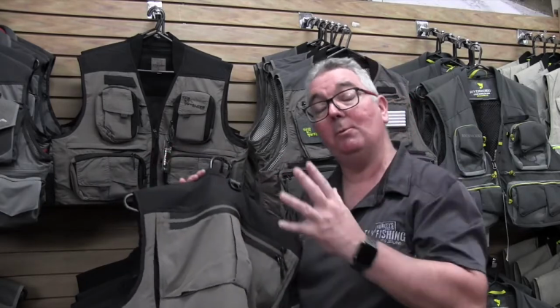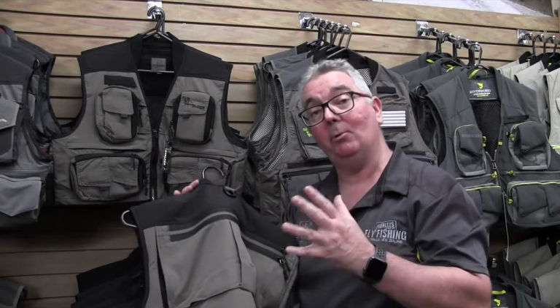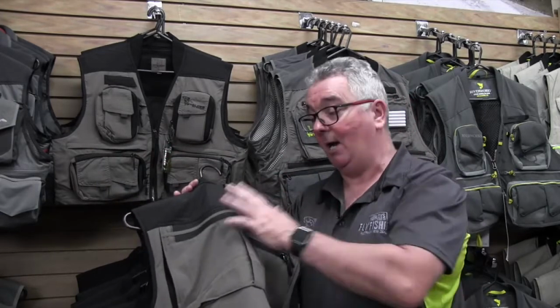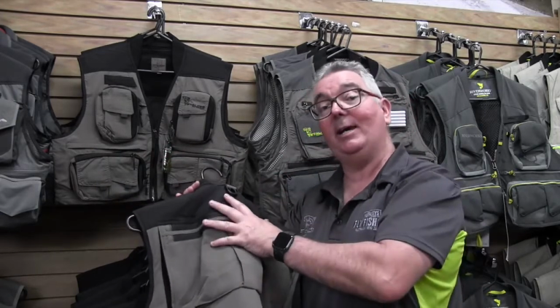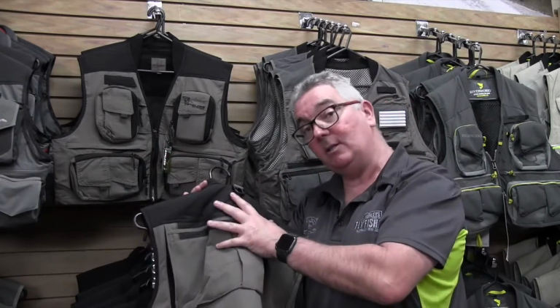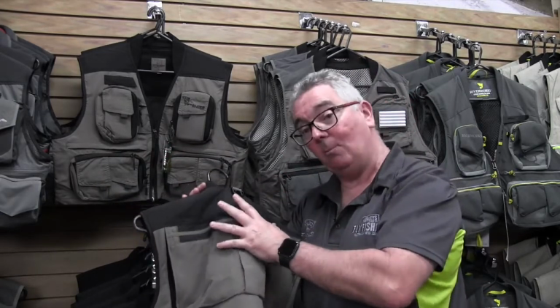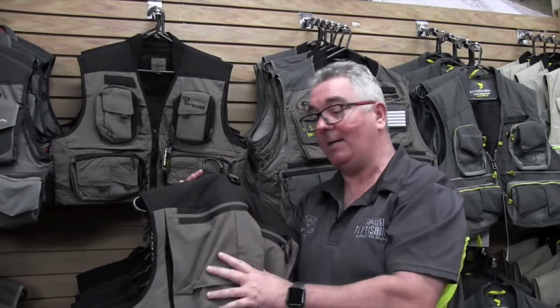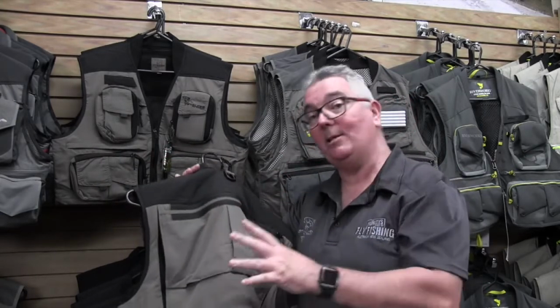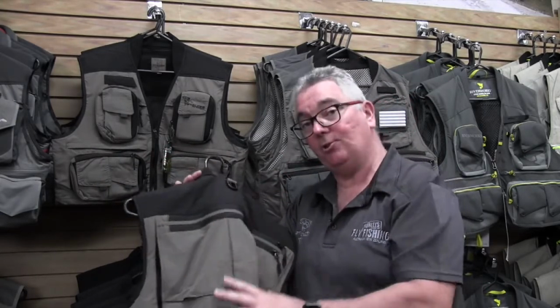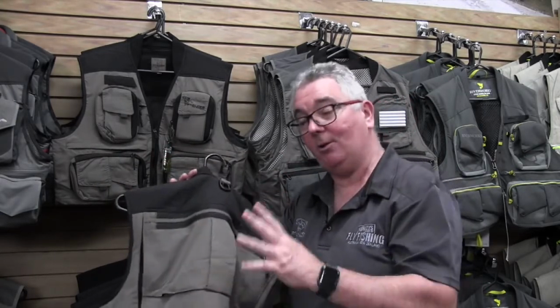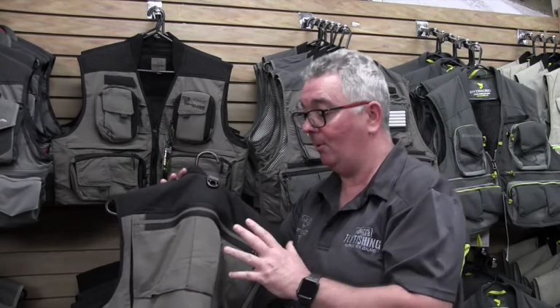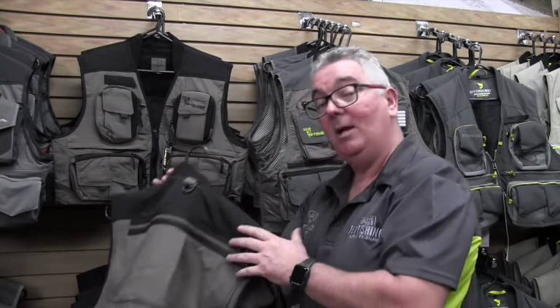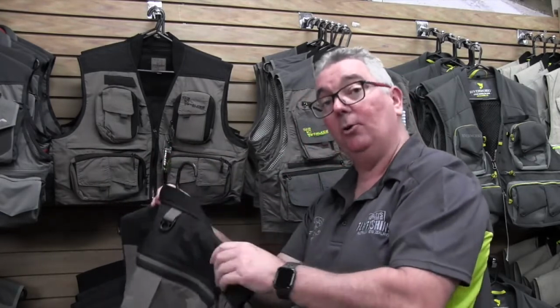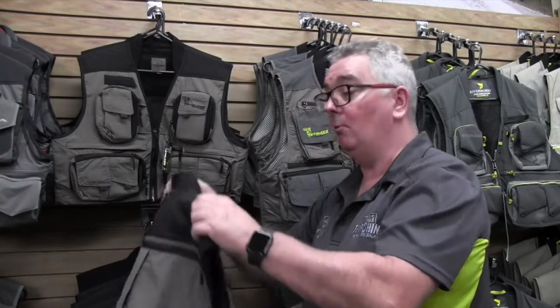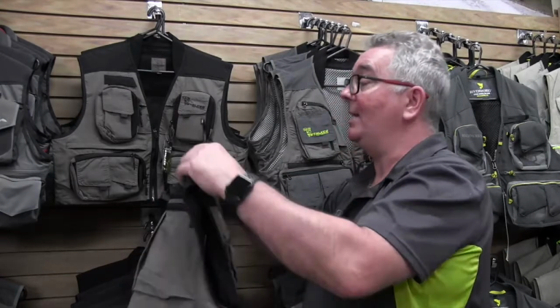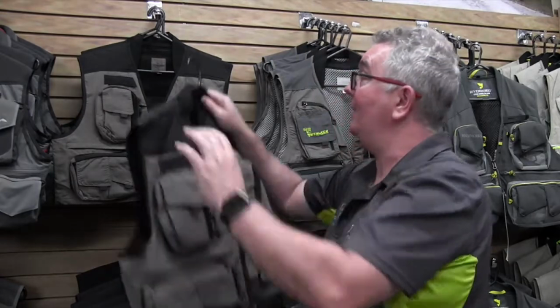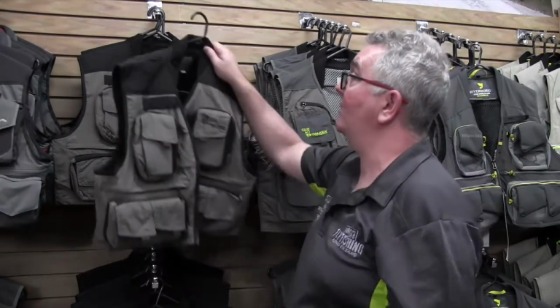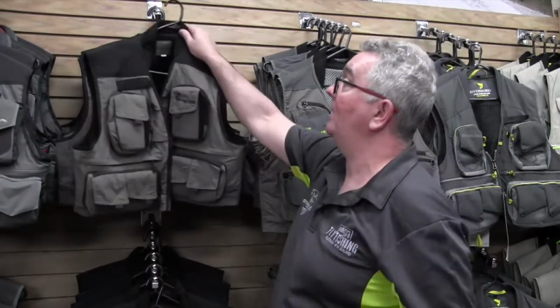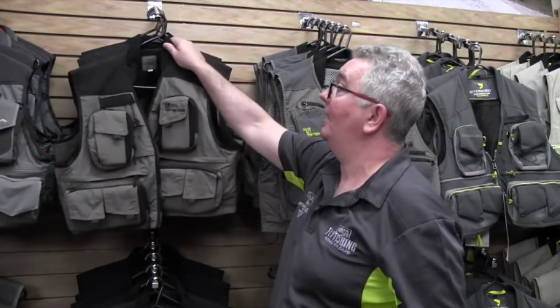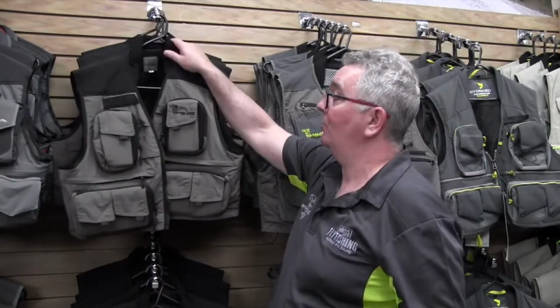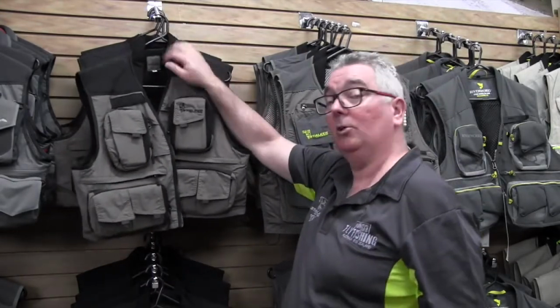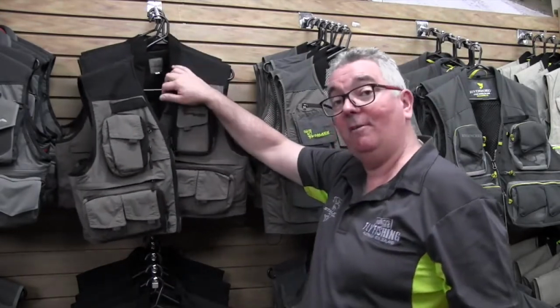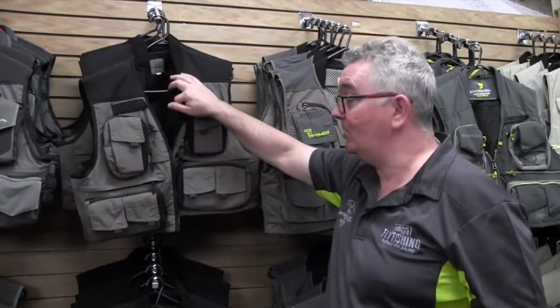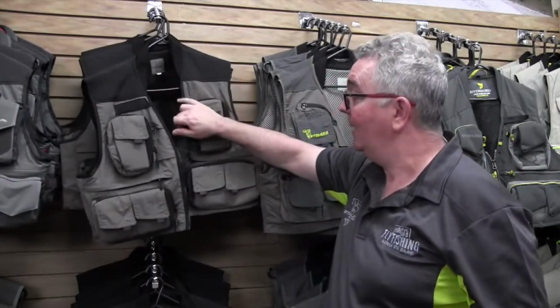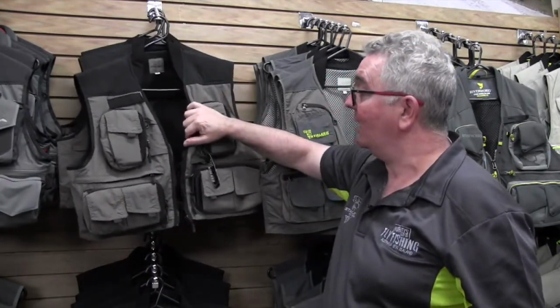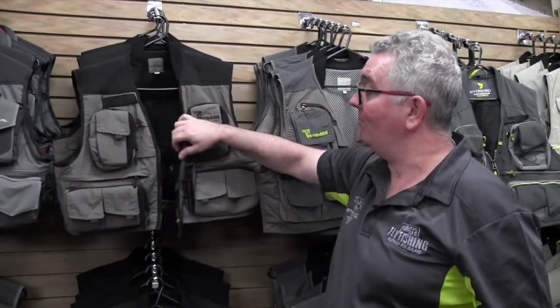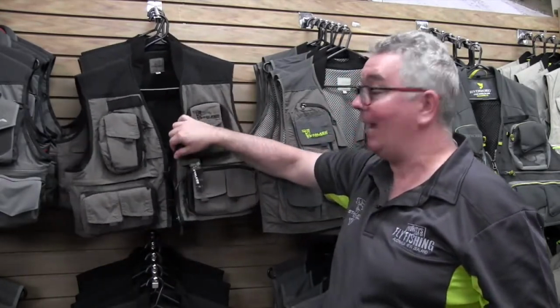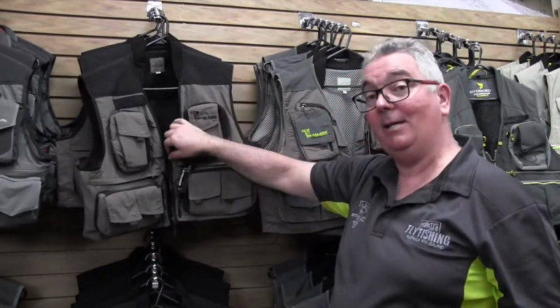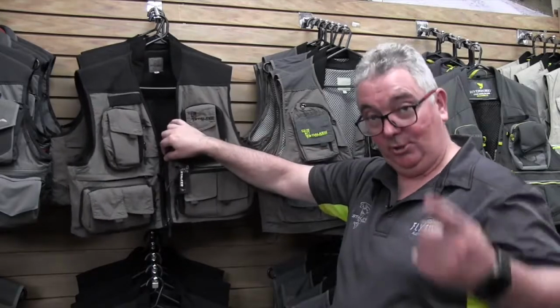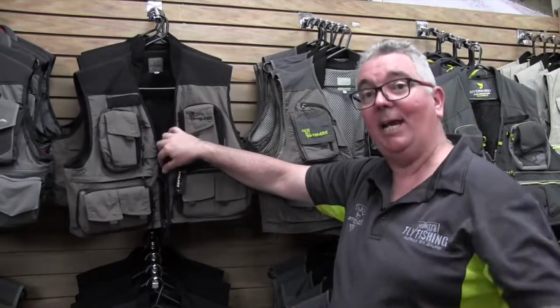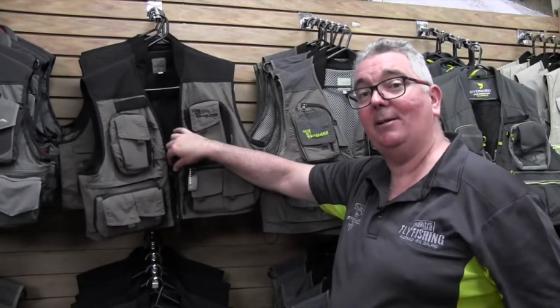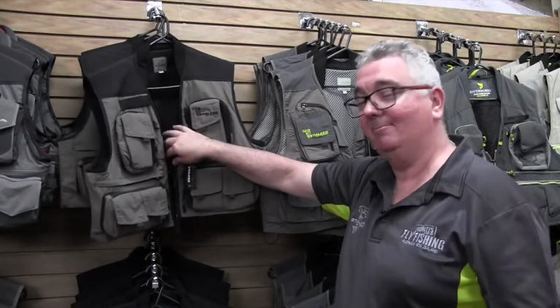So if you want to put a drink in the top one or your lunch or a jacket in the bottom, you've got all the room you need in there. The Stalker Glide vest is going to be really handy on your next outing.